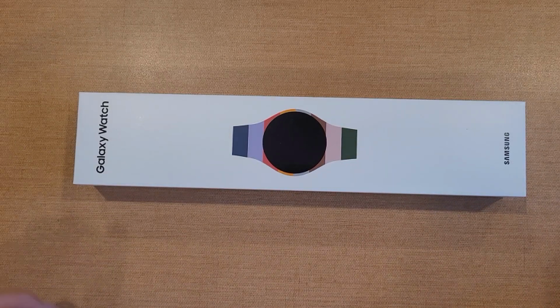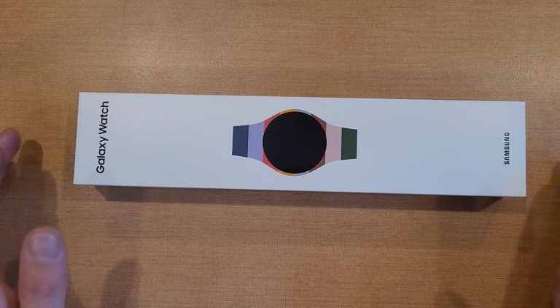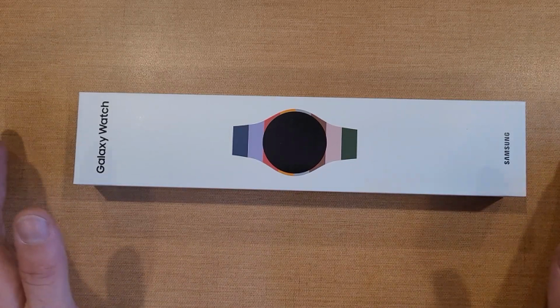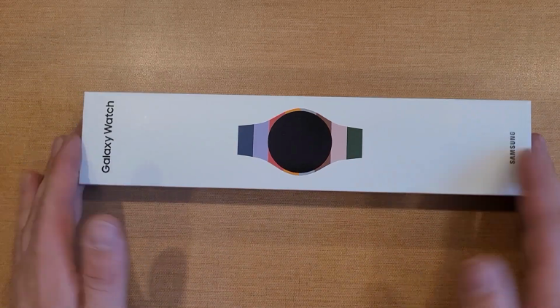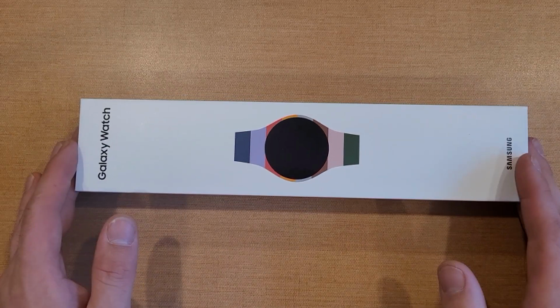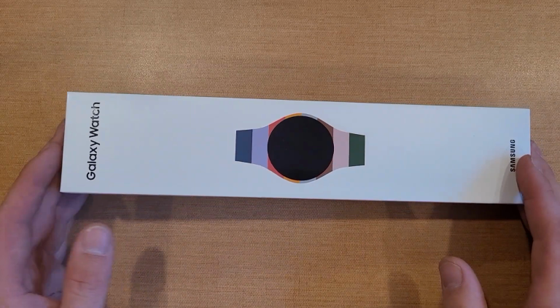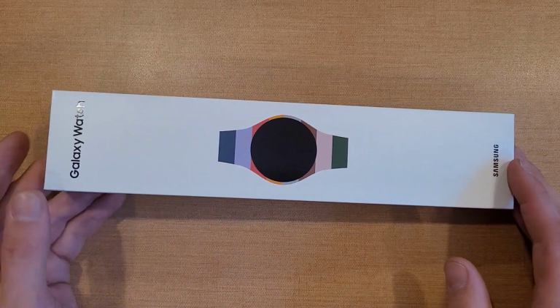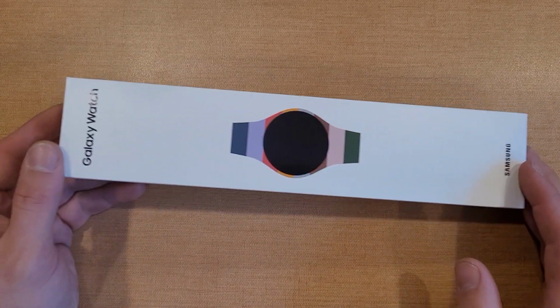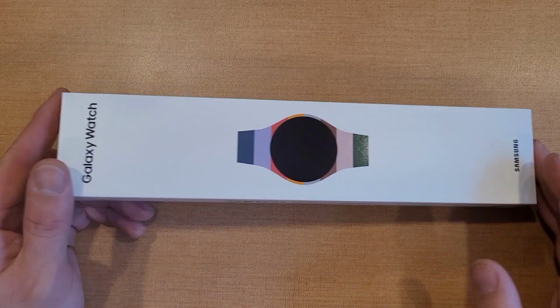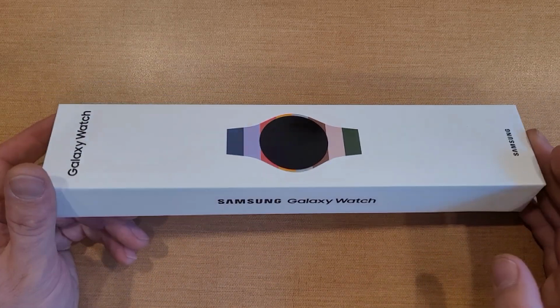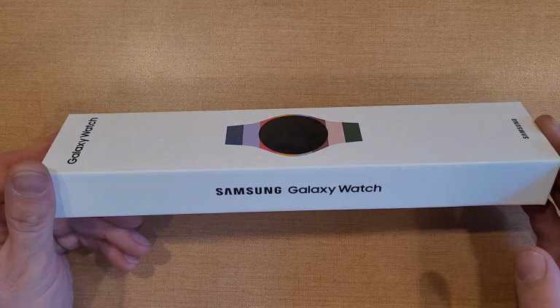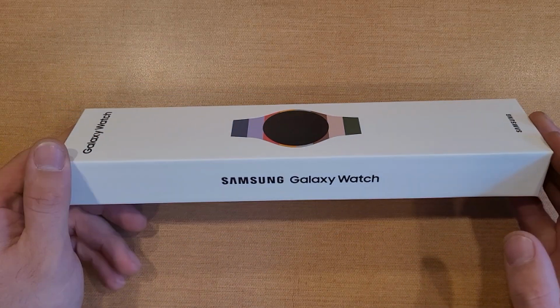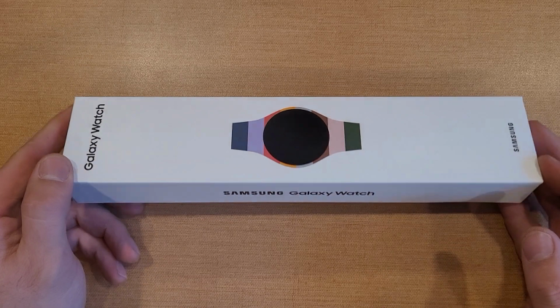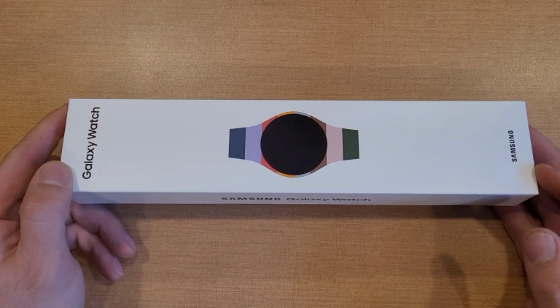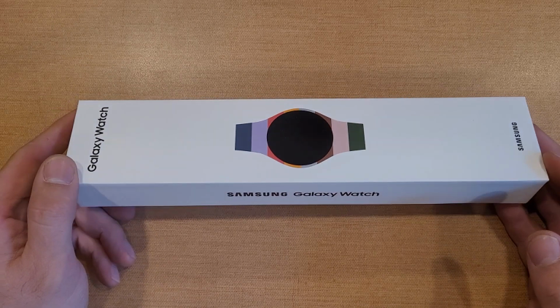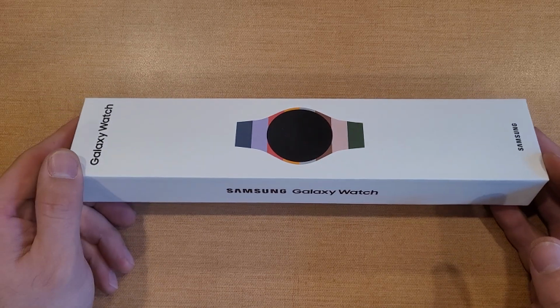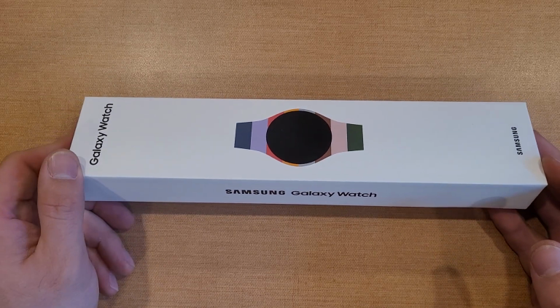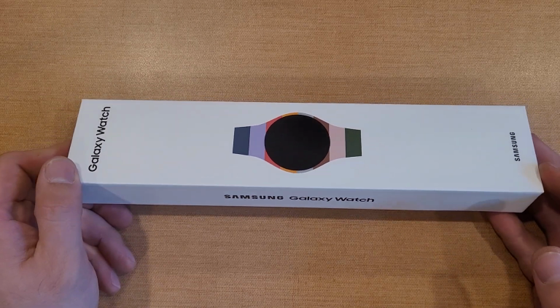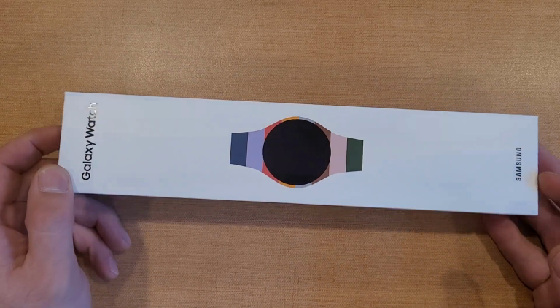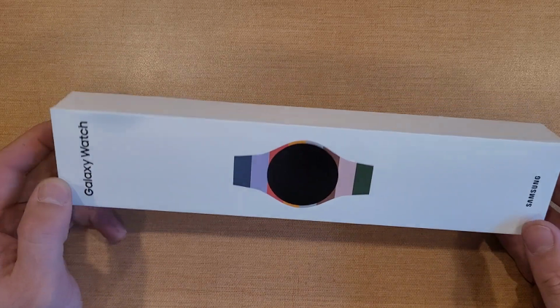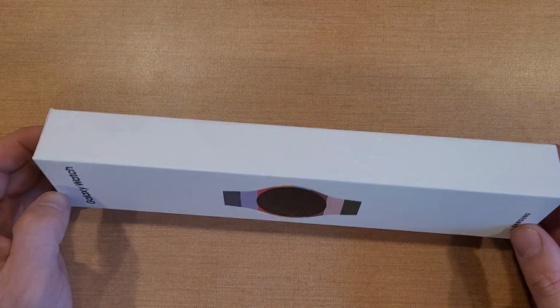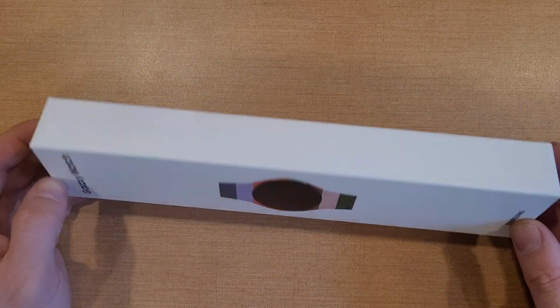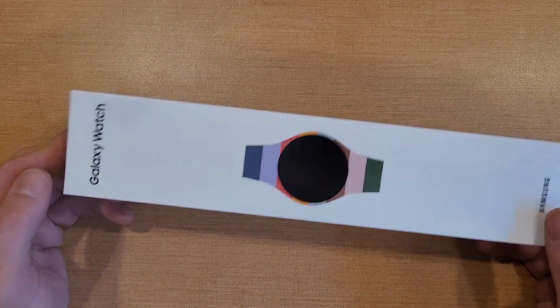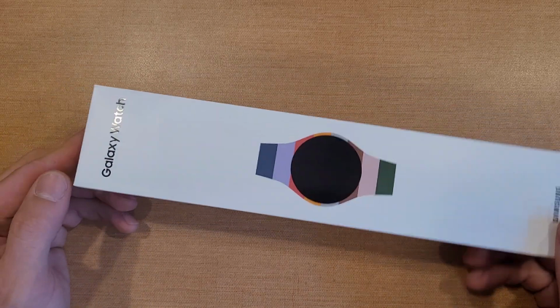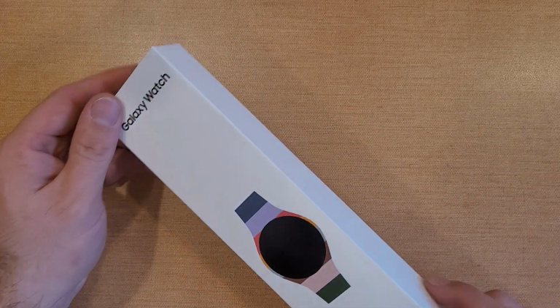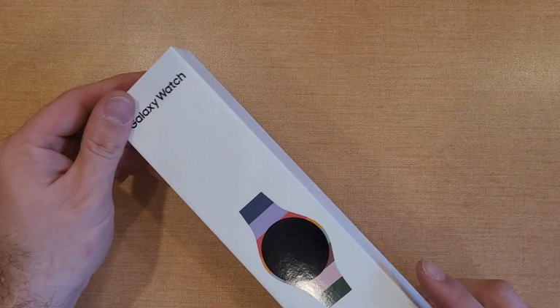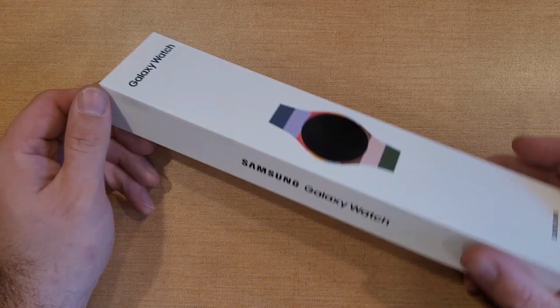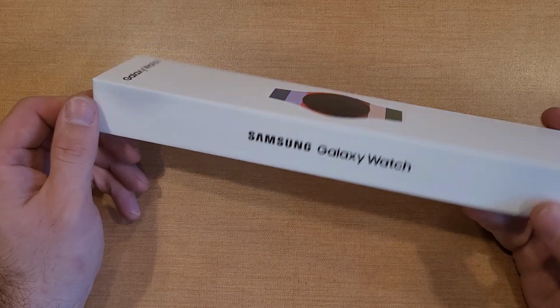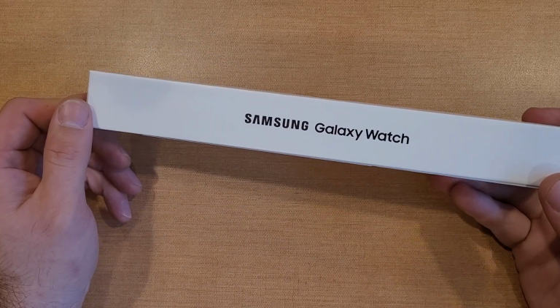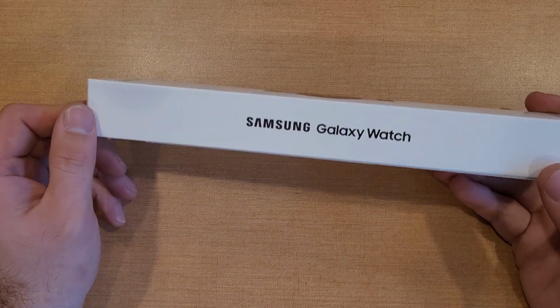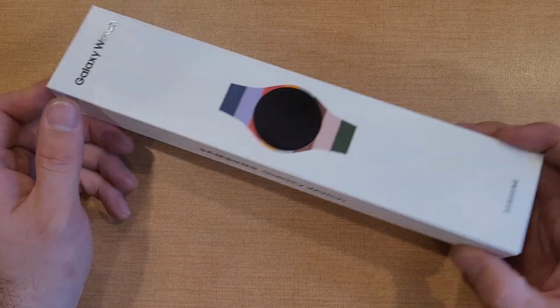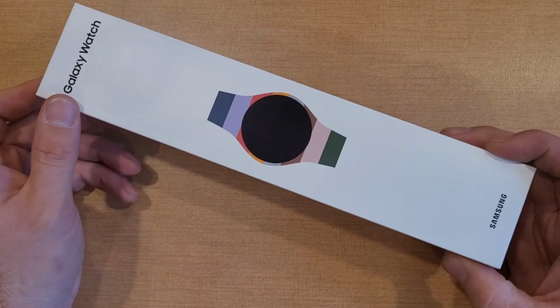What is up guys, today a quick video — the Samsung Galaxy Watch finally came in. This is the one that I ordered with the Samsung Galaxy S23 Plus.